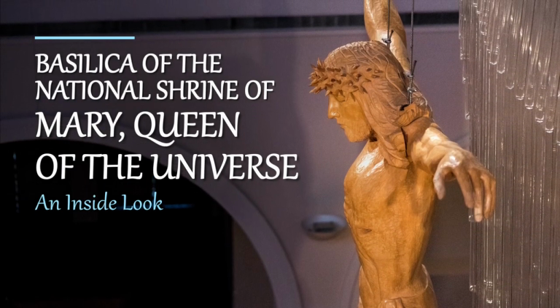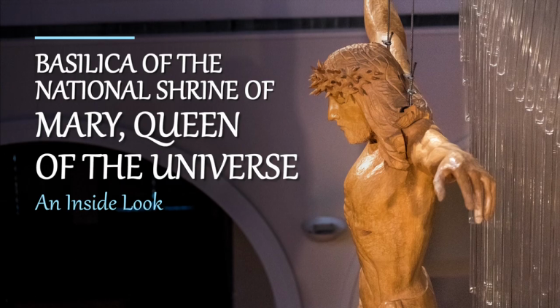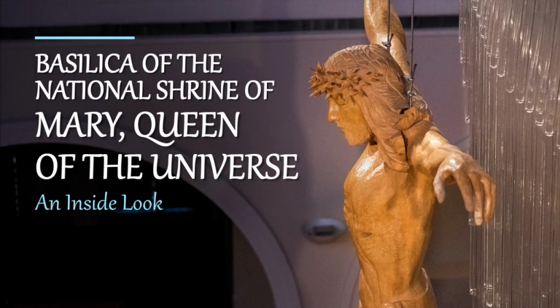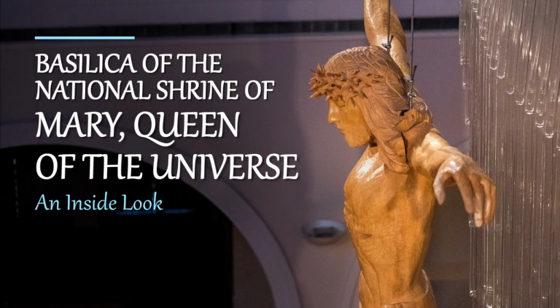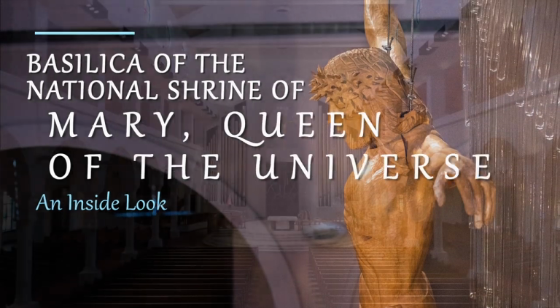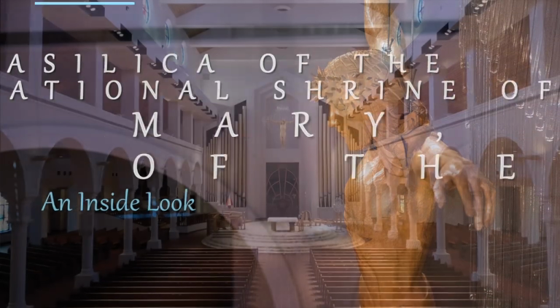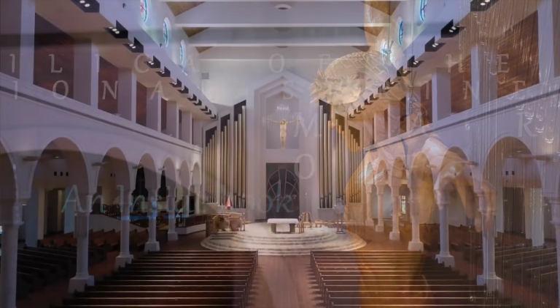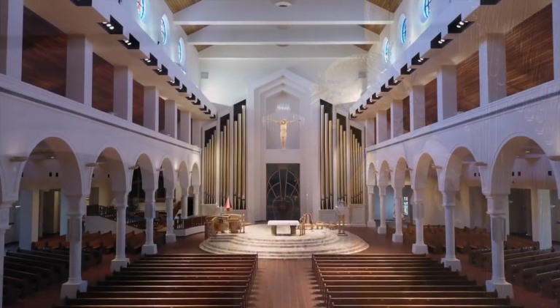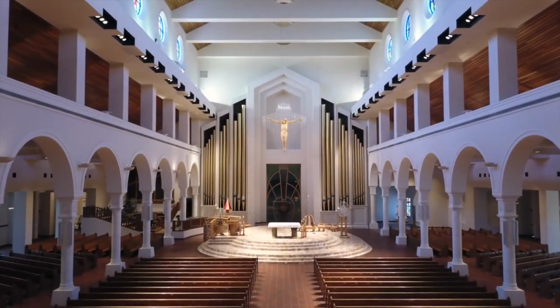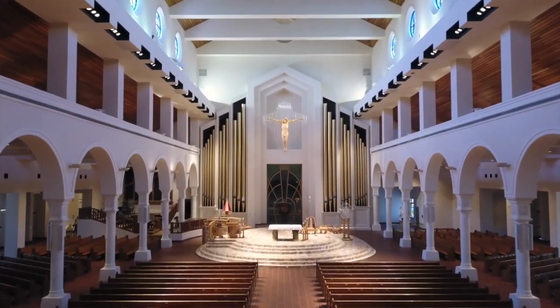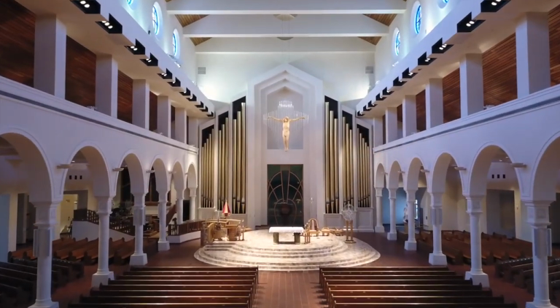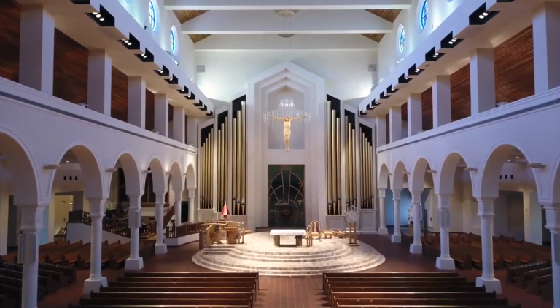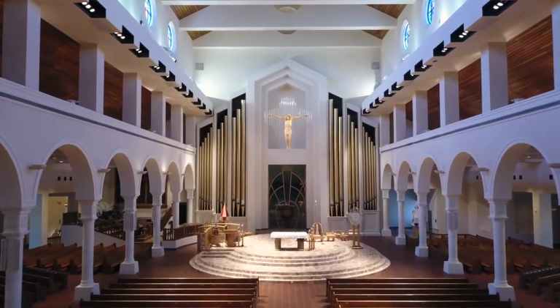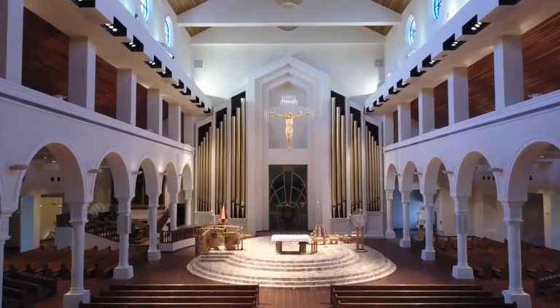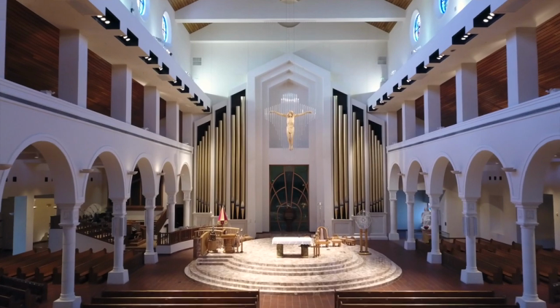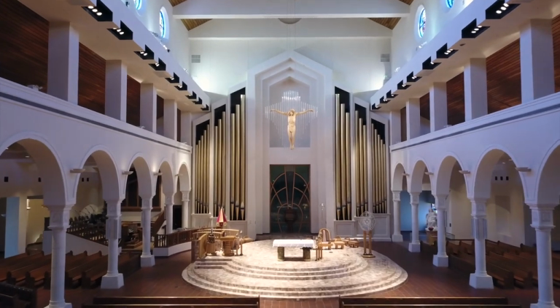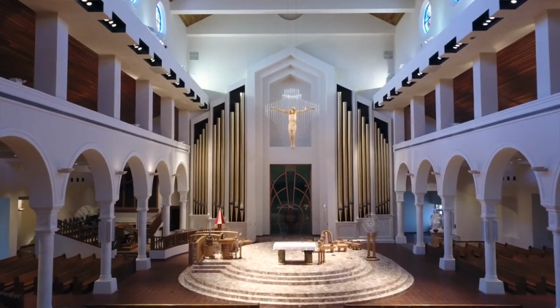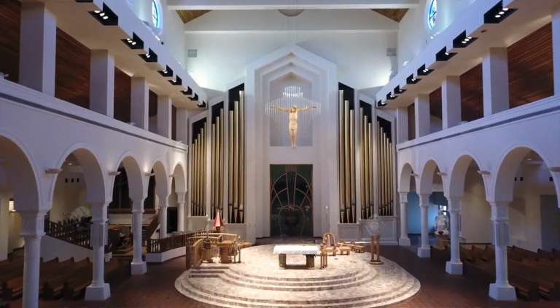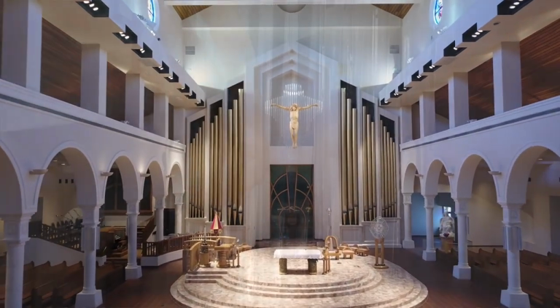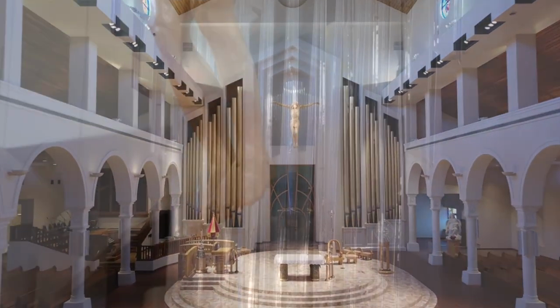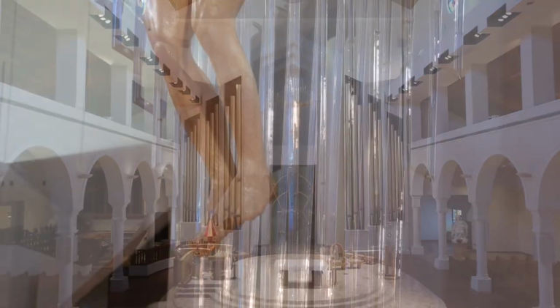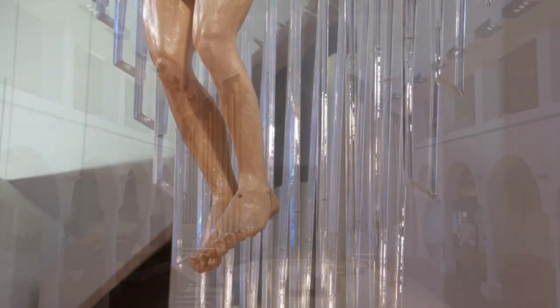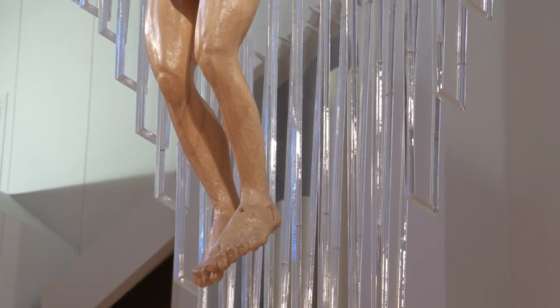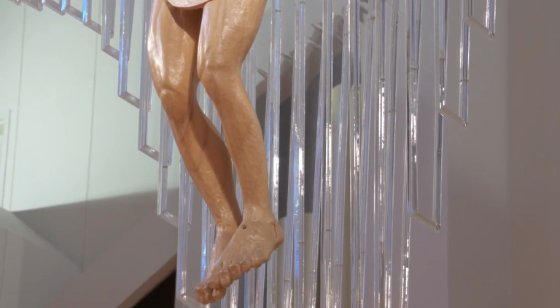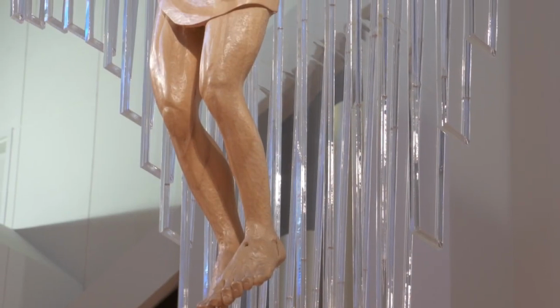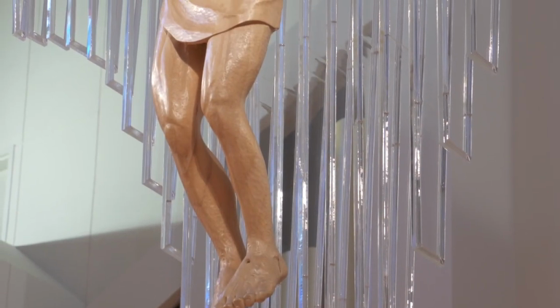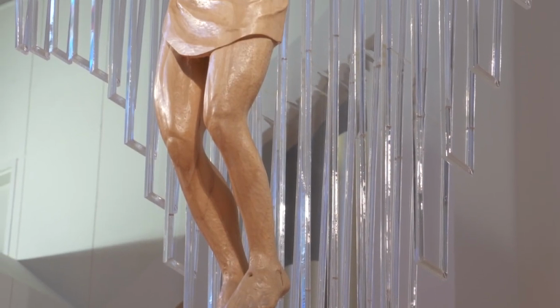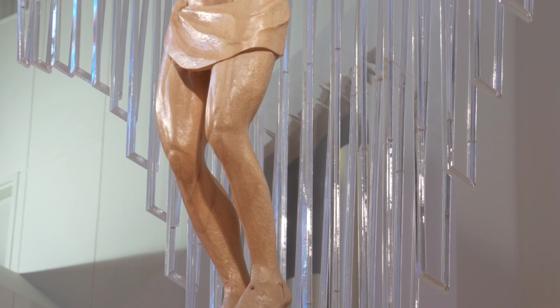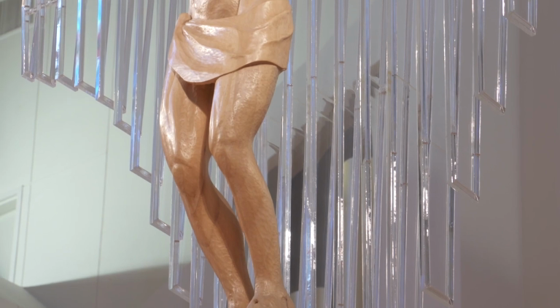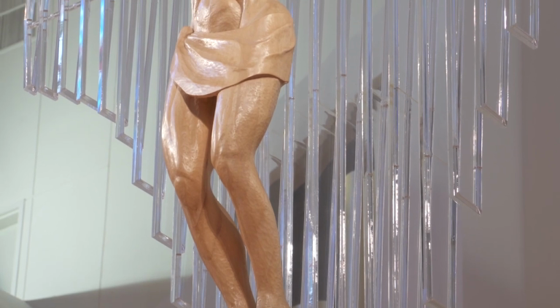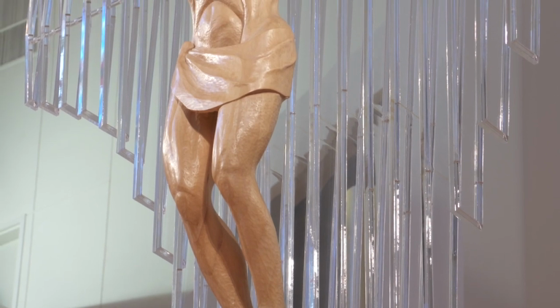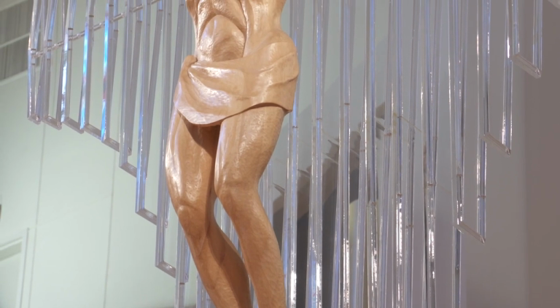Above the main altar is a 12-foot figure of the crucified Christ, a 600-pound linden wood sculpture set against a background of beveled architectural glass panels forming a cross.